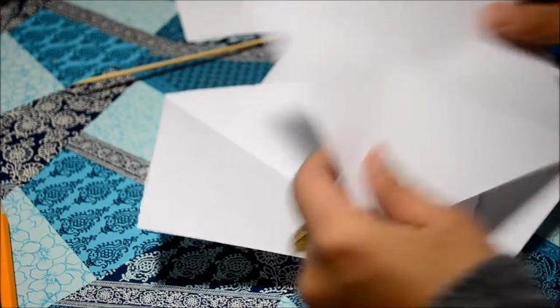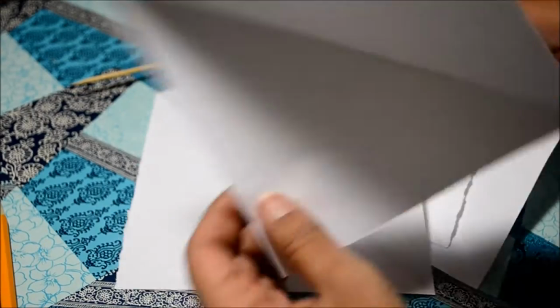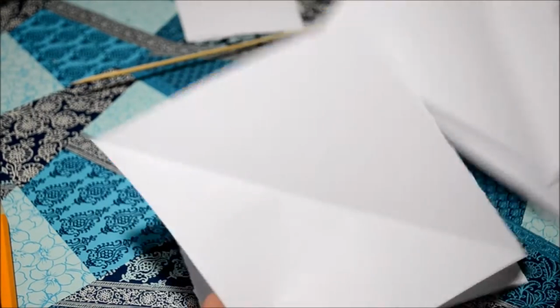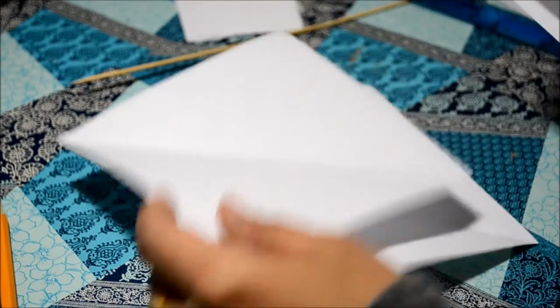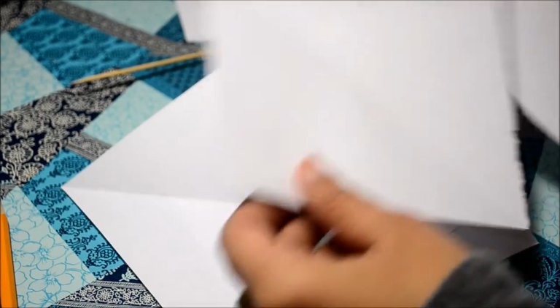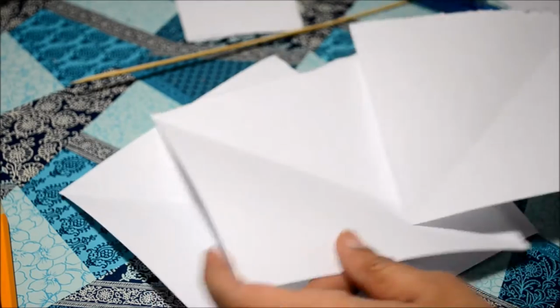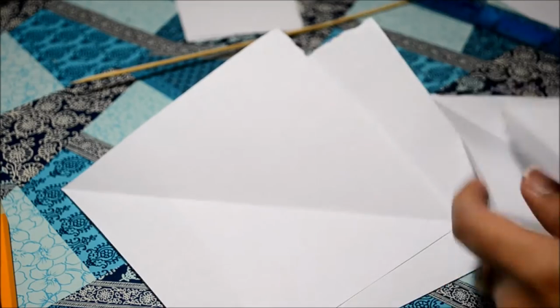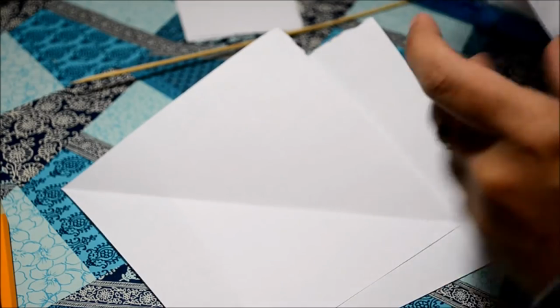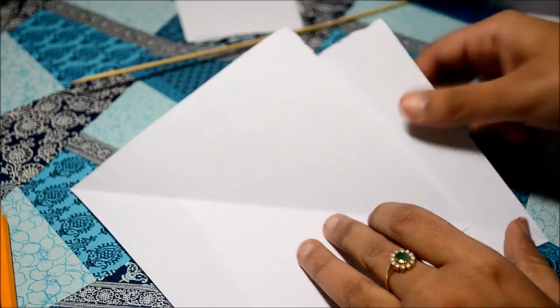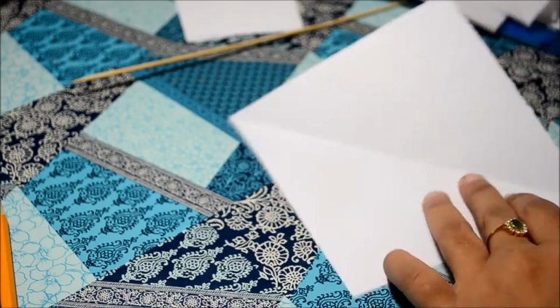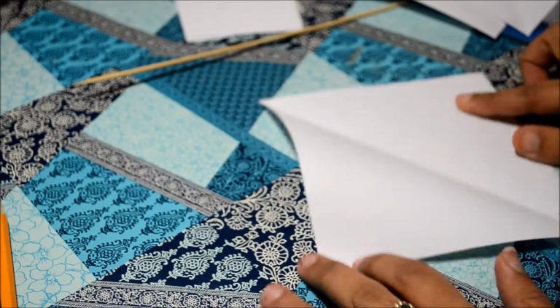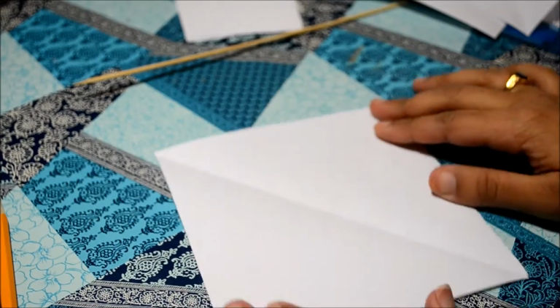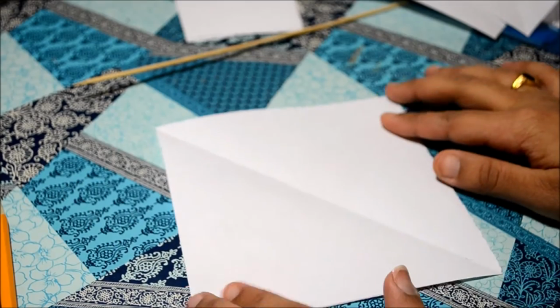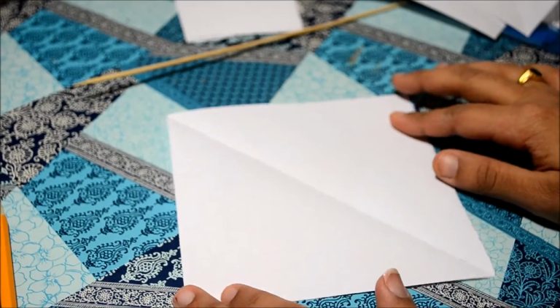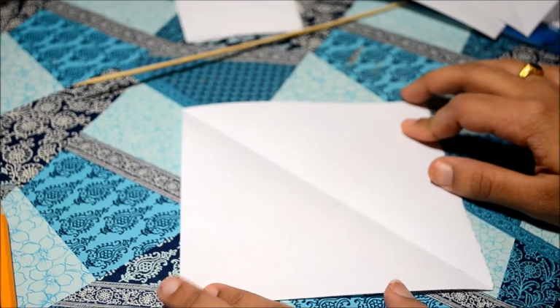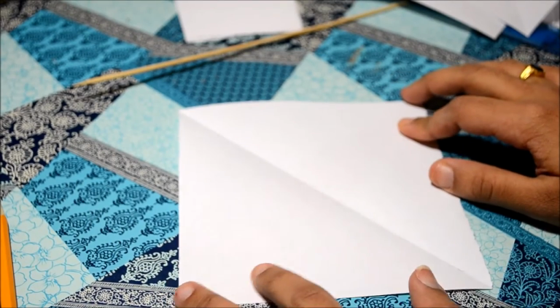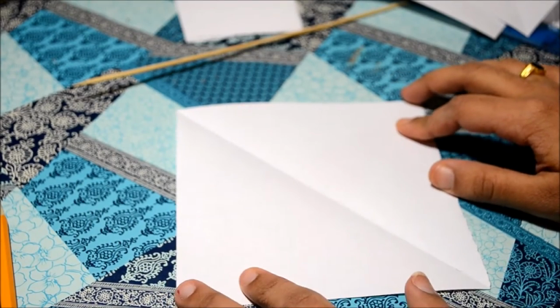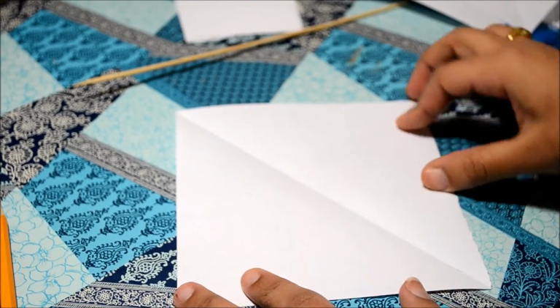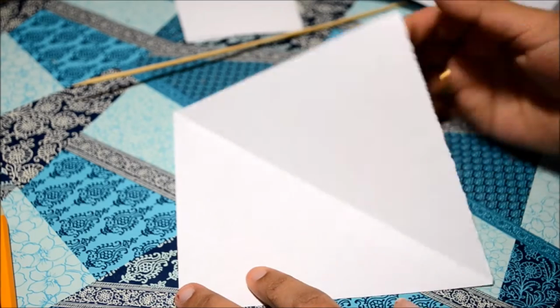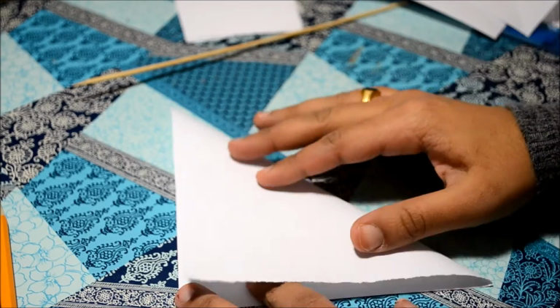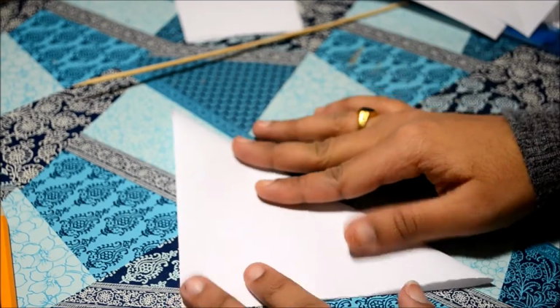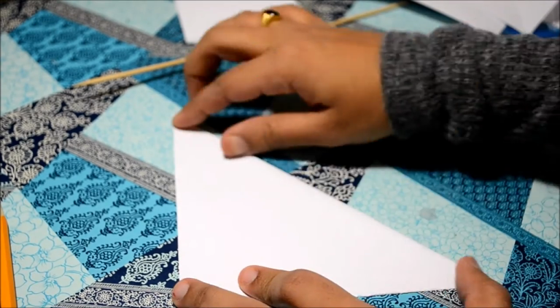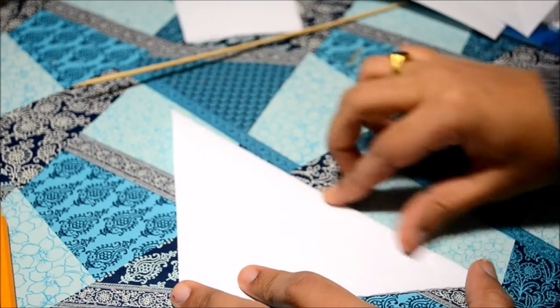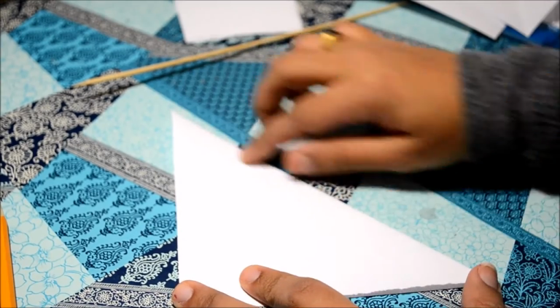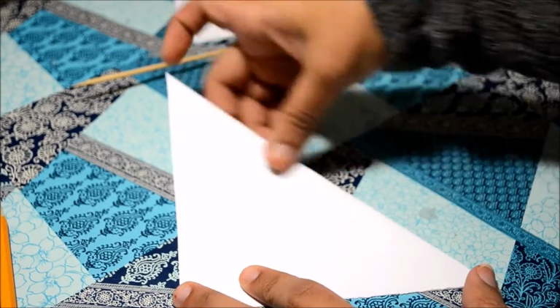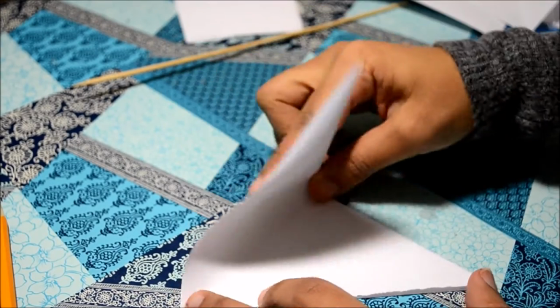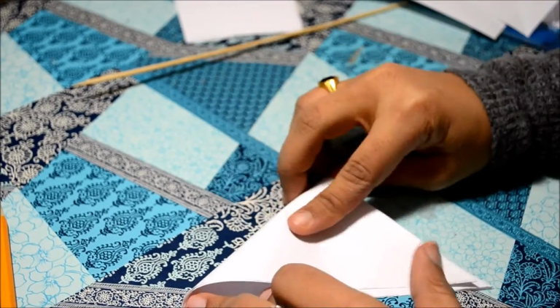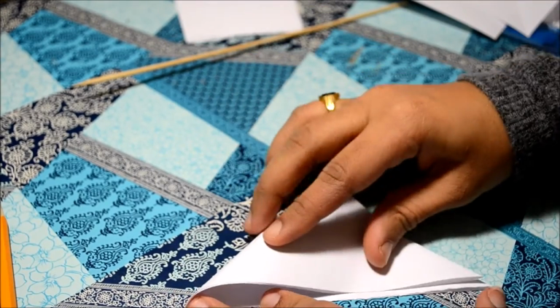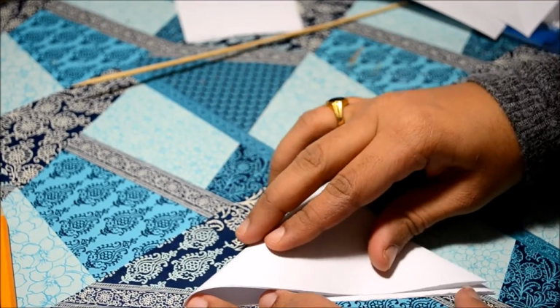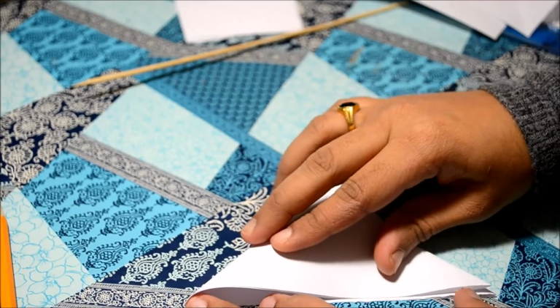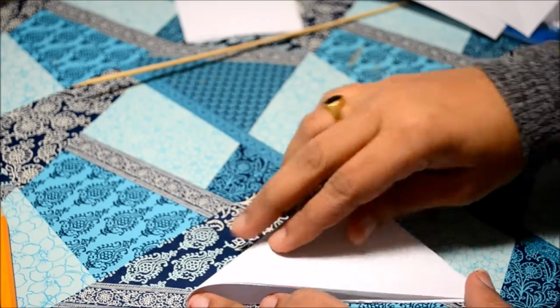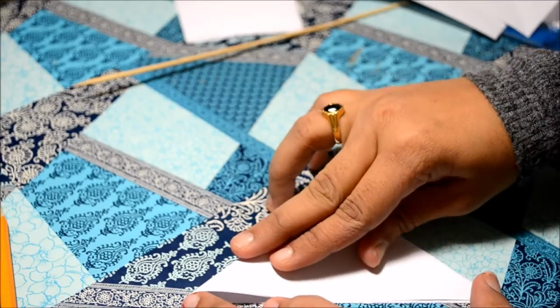For the first type of rose we need four pieces of paper cut into 12 centimeter by 12 centimeter squares. Now all we need to do is fold it diagonally into the shape of a triangle. Remember, that's three folds.